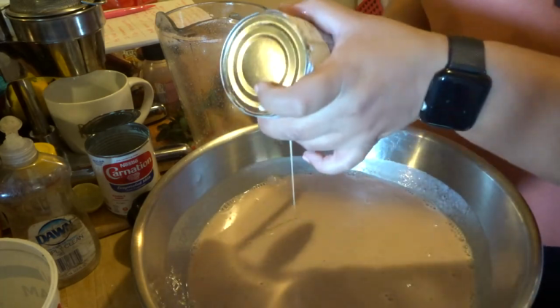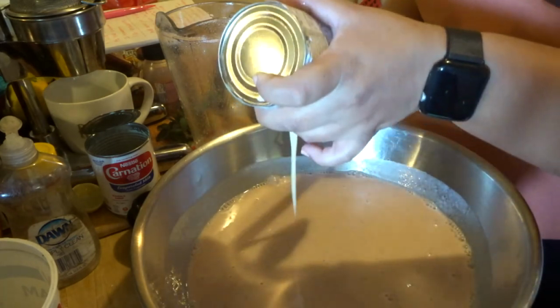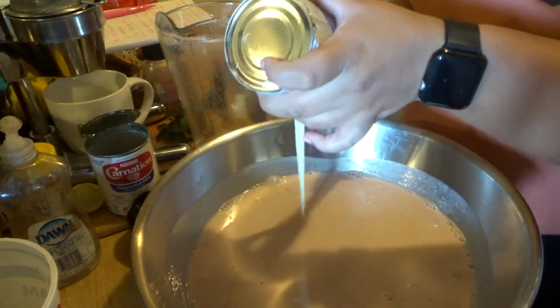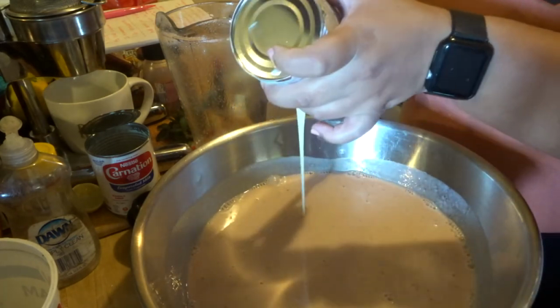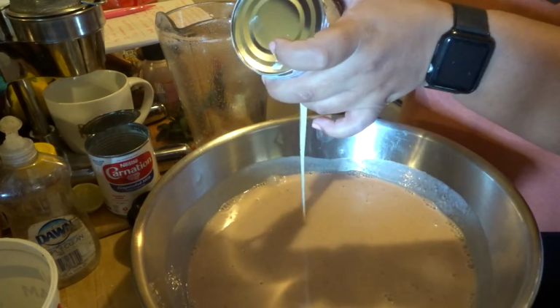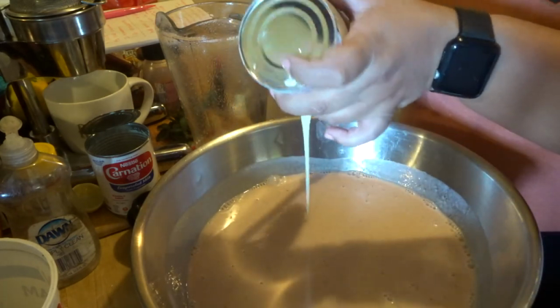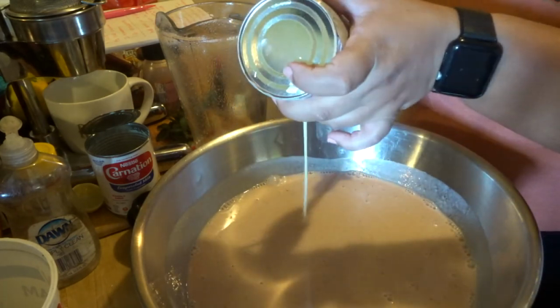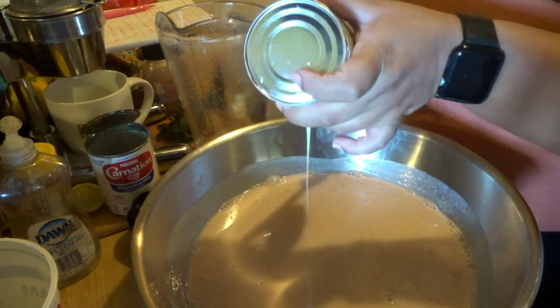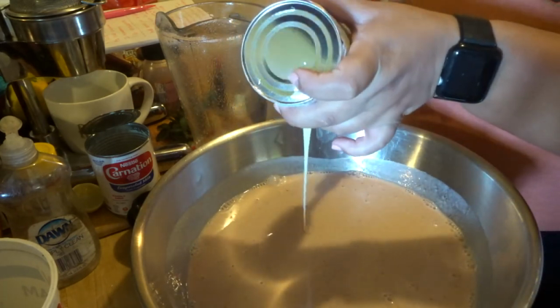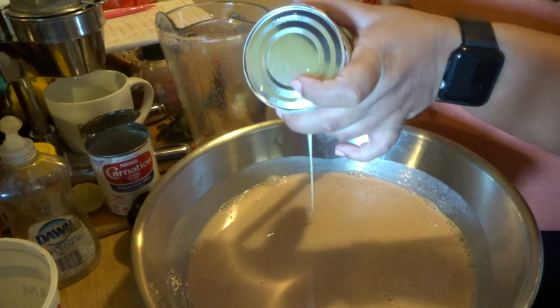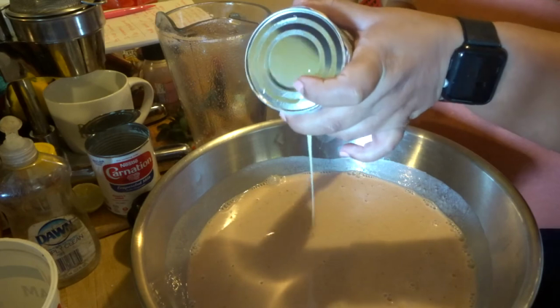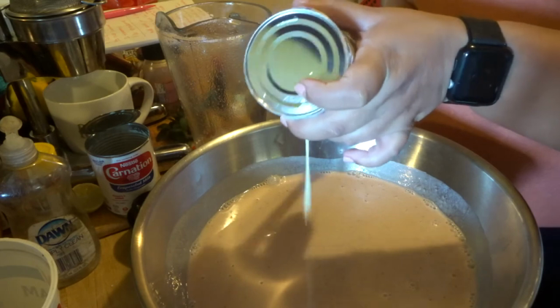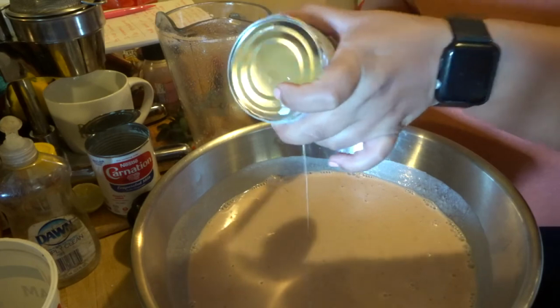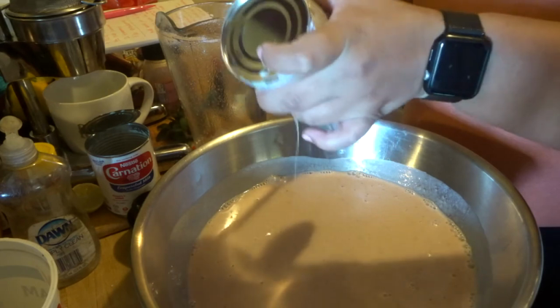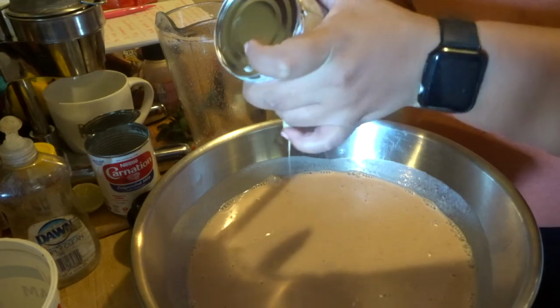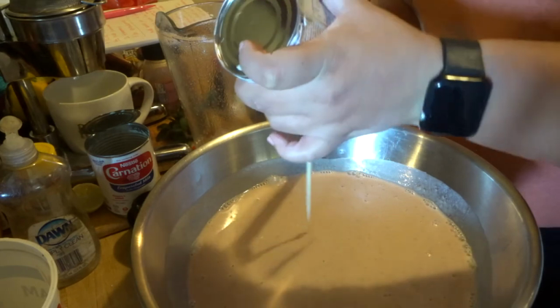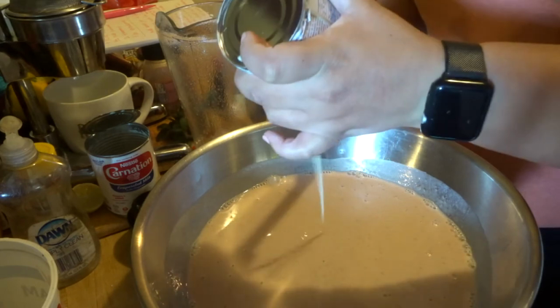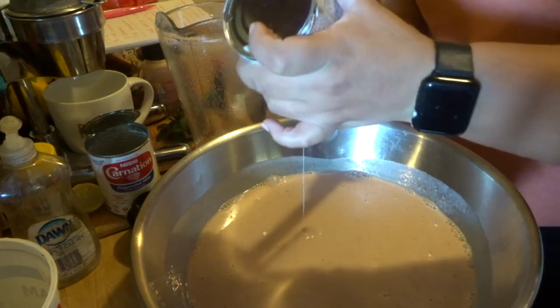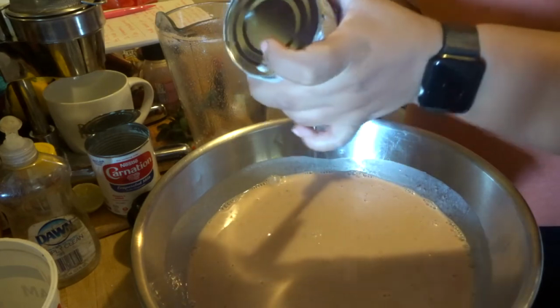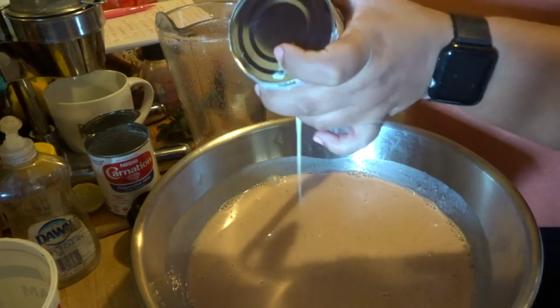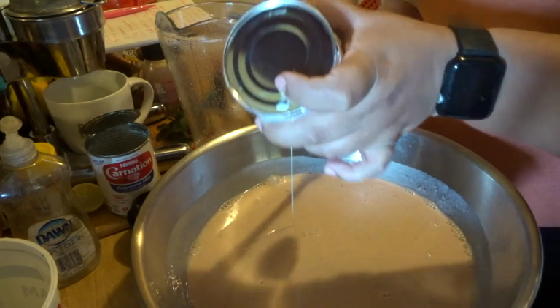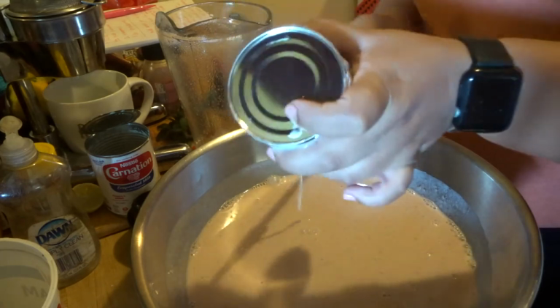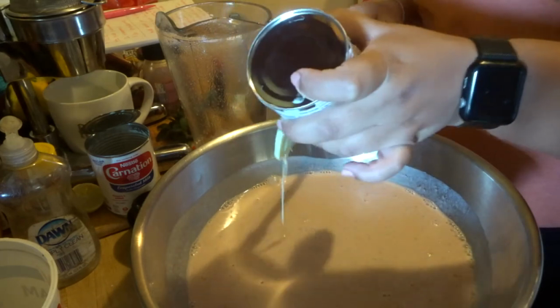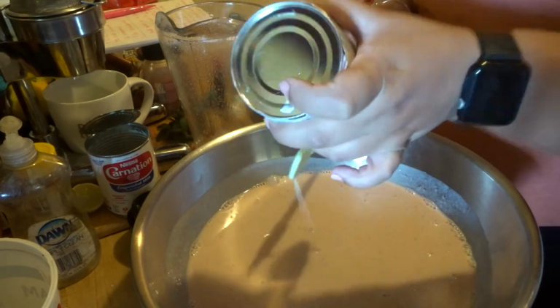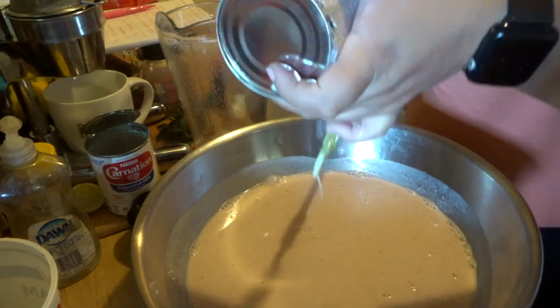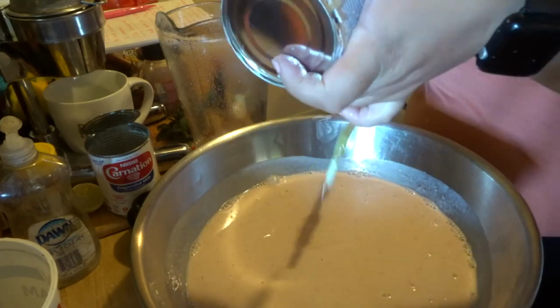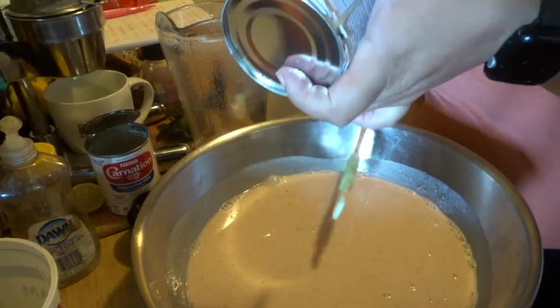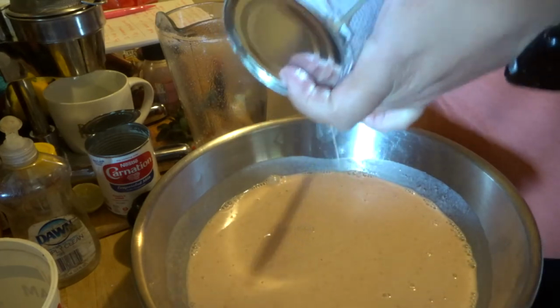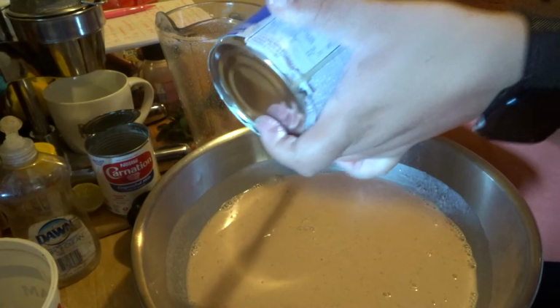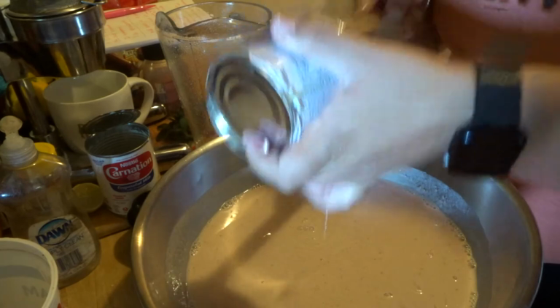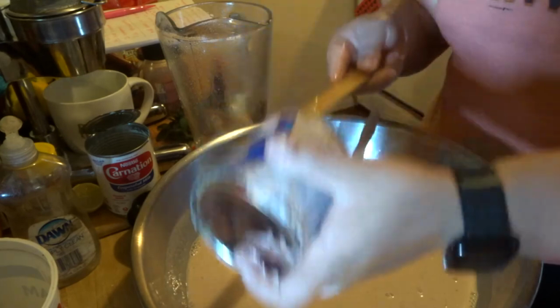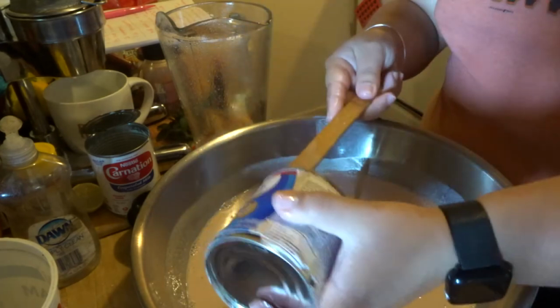It's a little thick. So we done messed up. This is why I don't follow recipes.